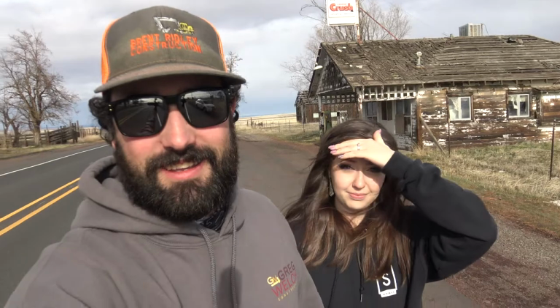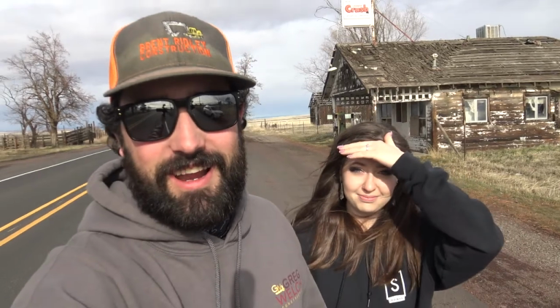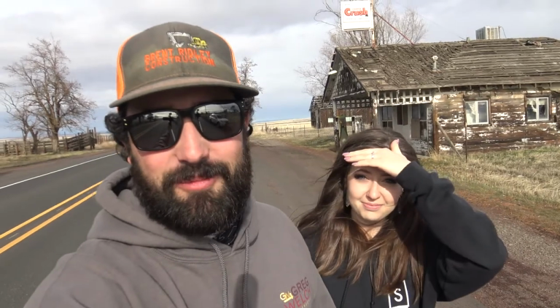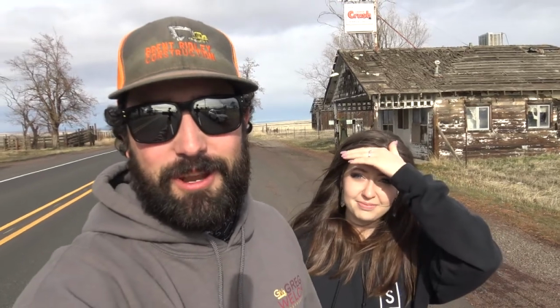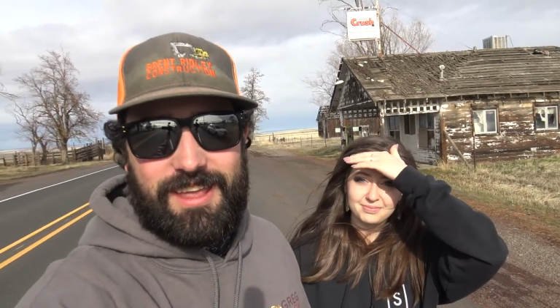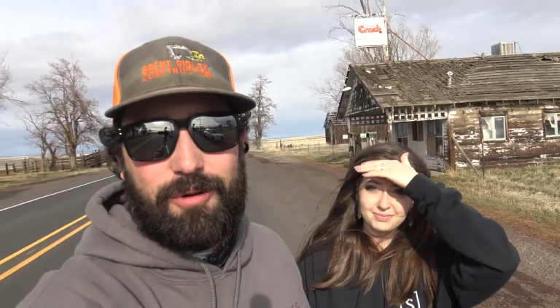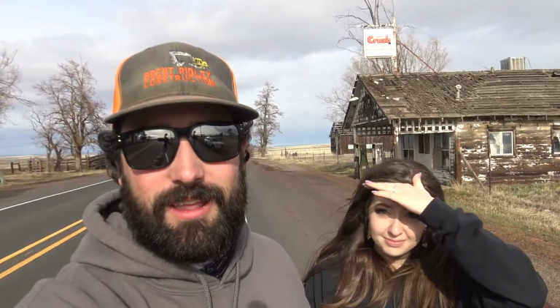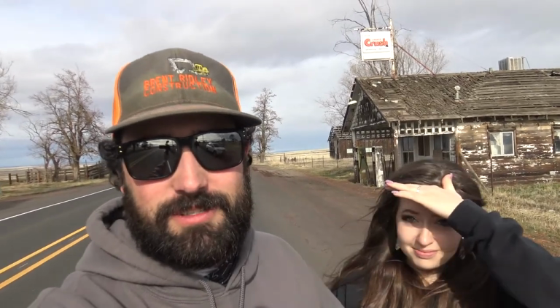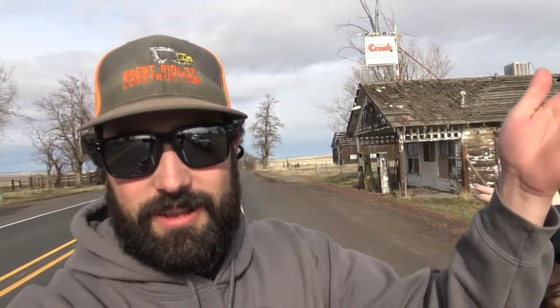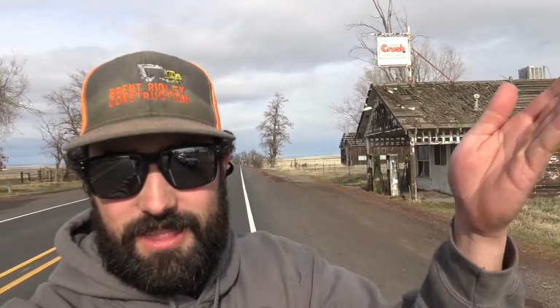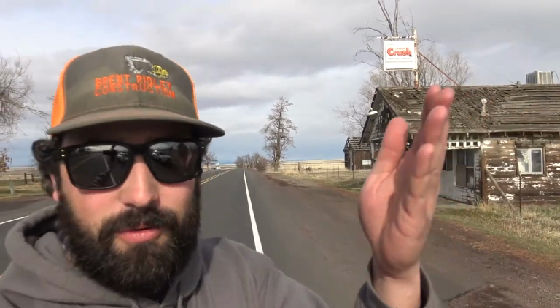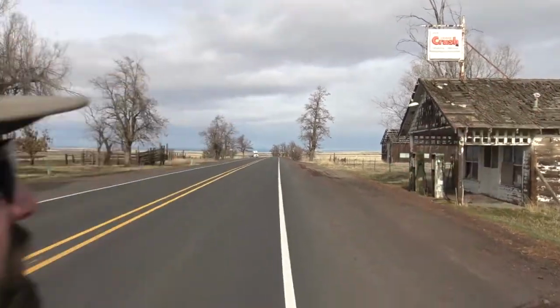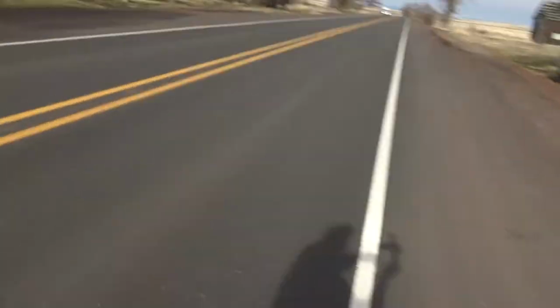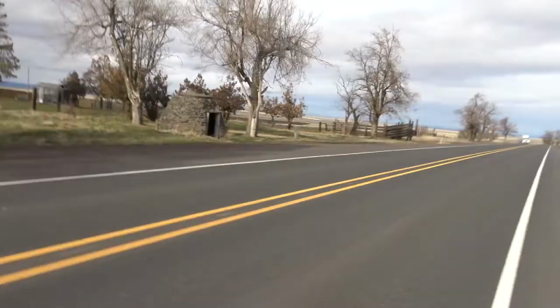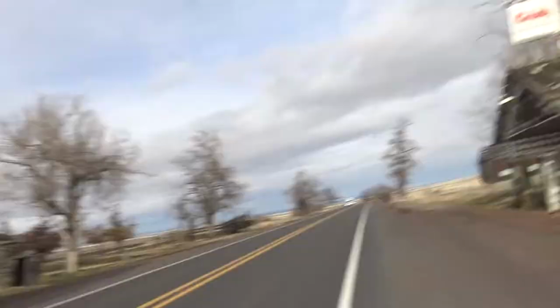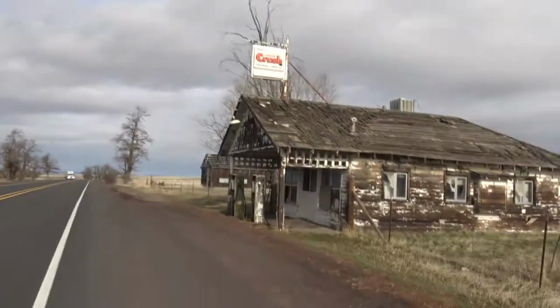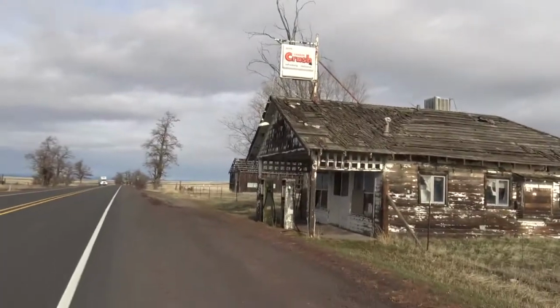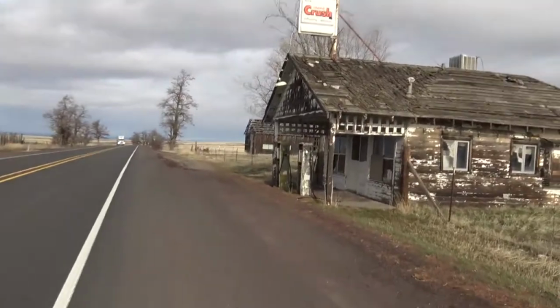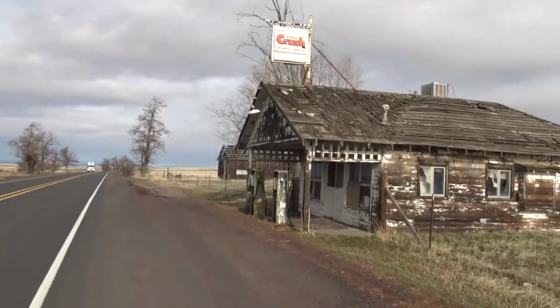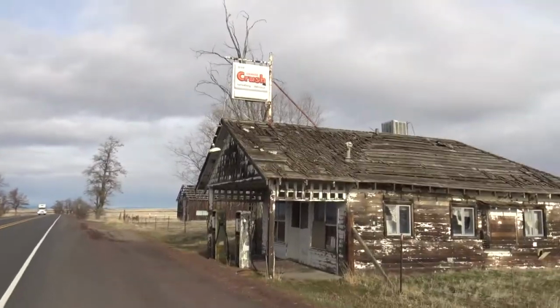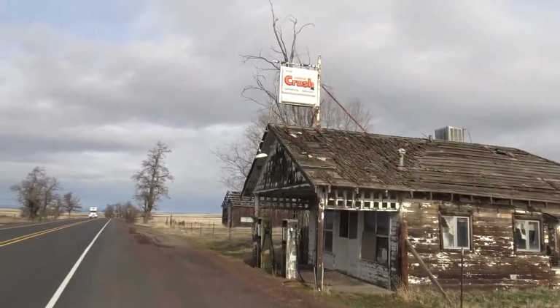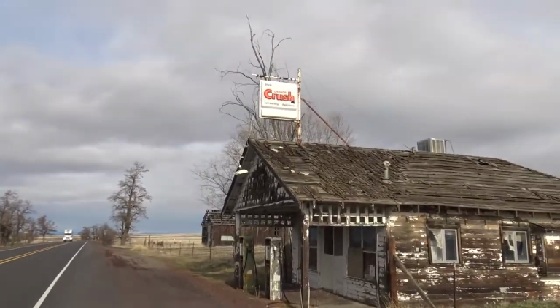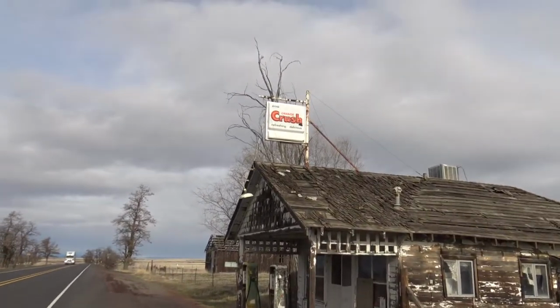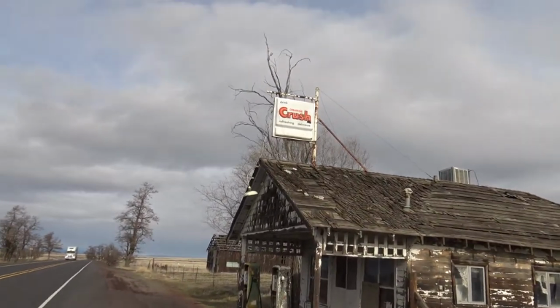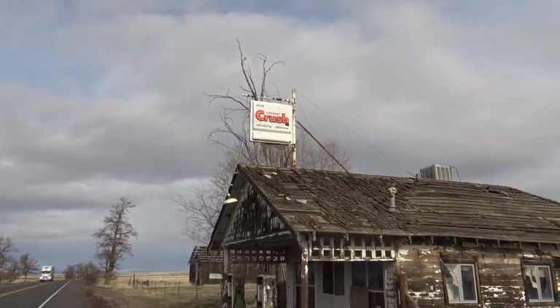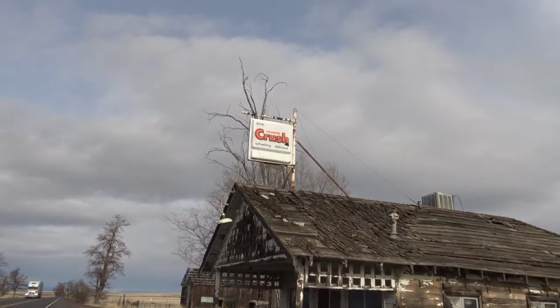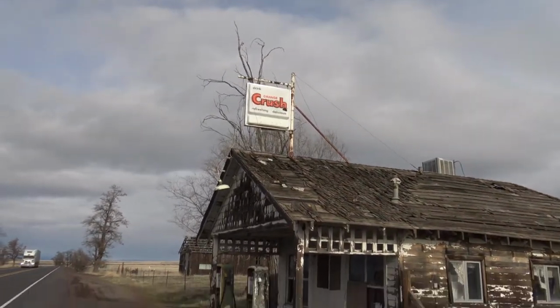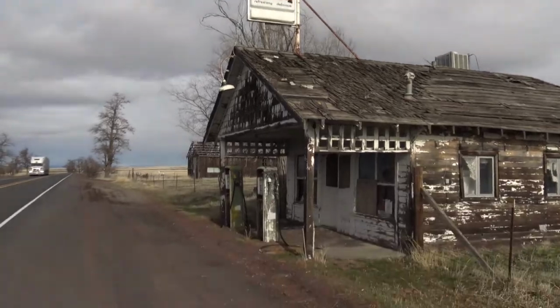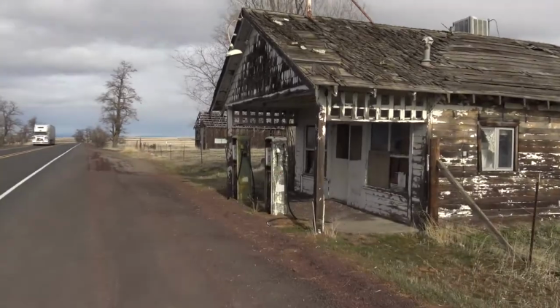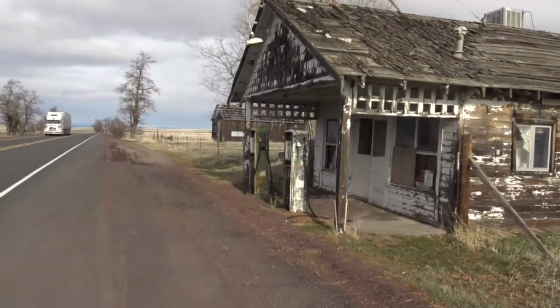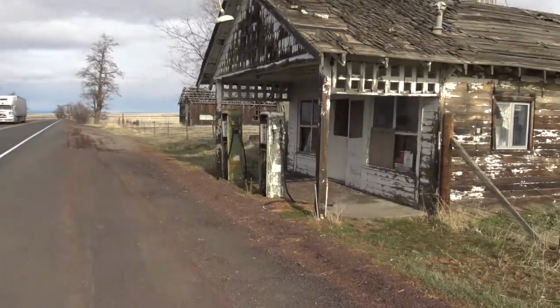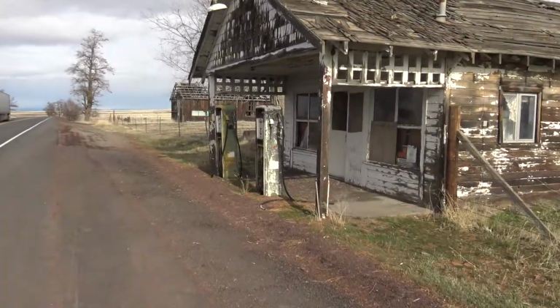All right everybody, we're here in Kent, Oregon, stopped at the Orange Crush gas station. It's a great spot if you're into photography or just old gas pumps and whatnot.